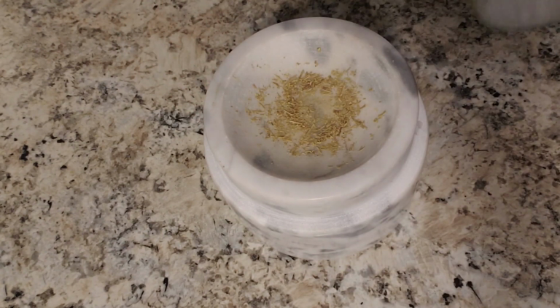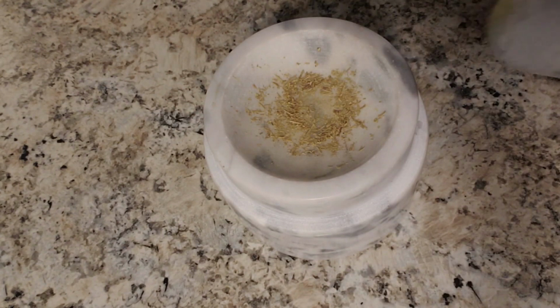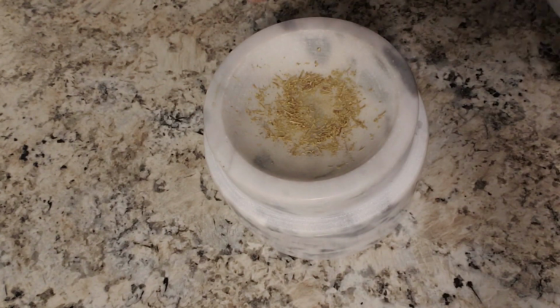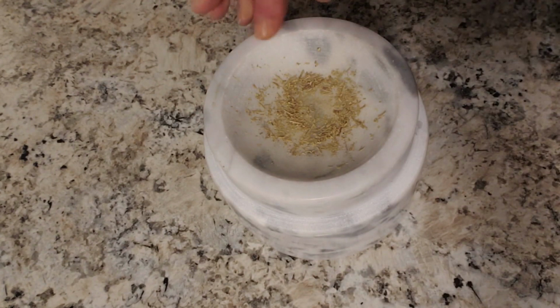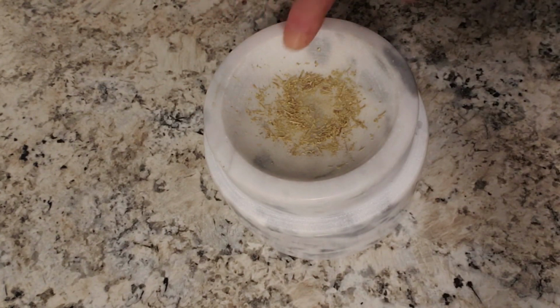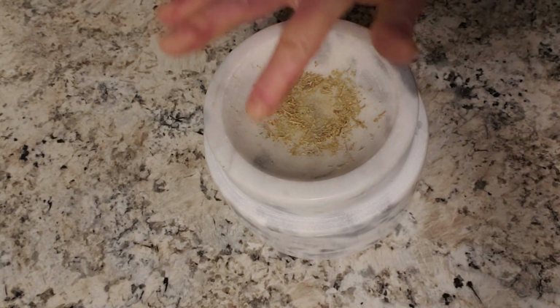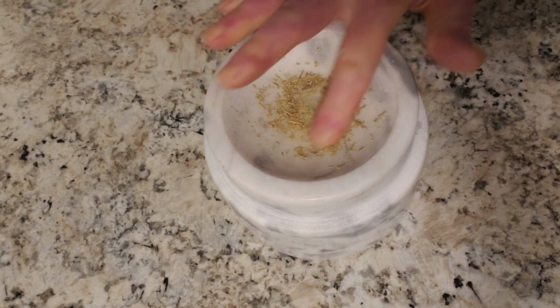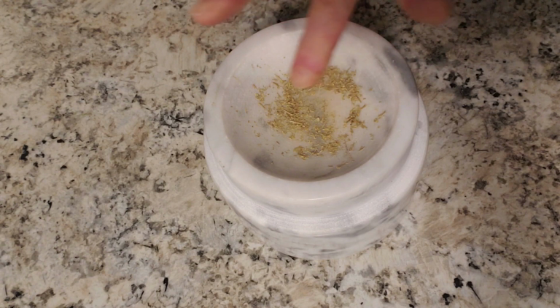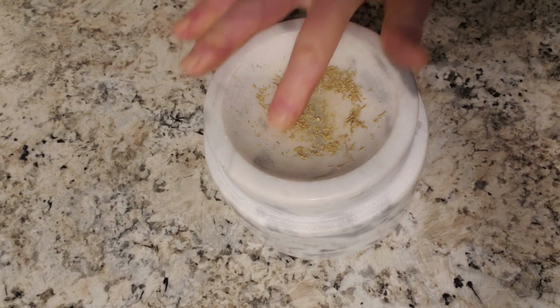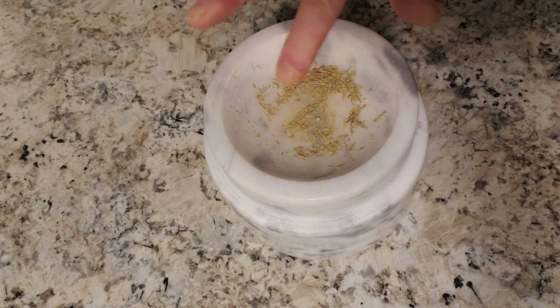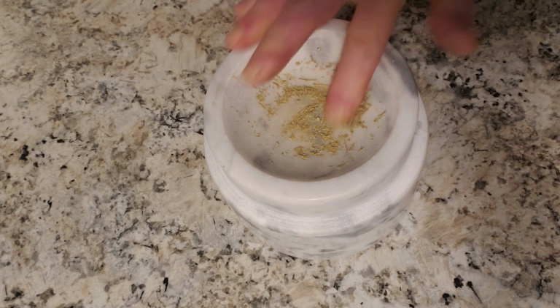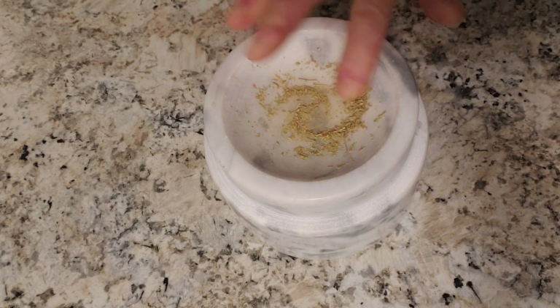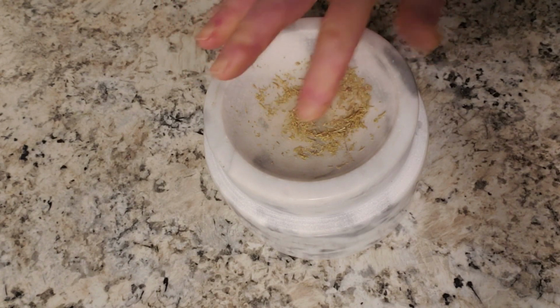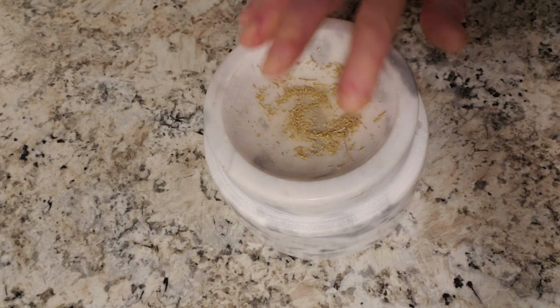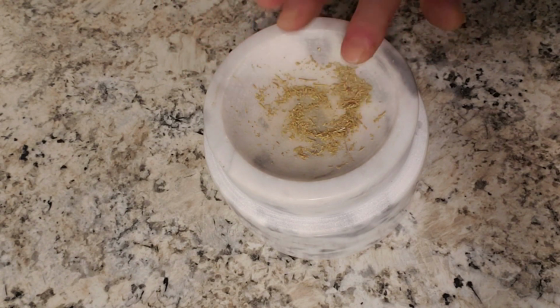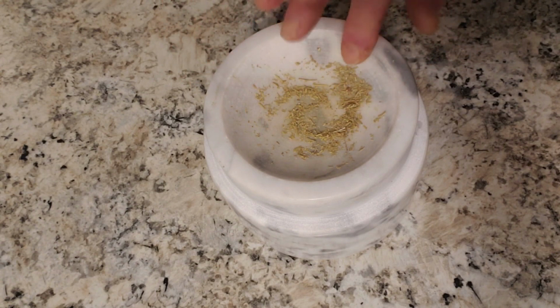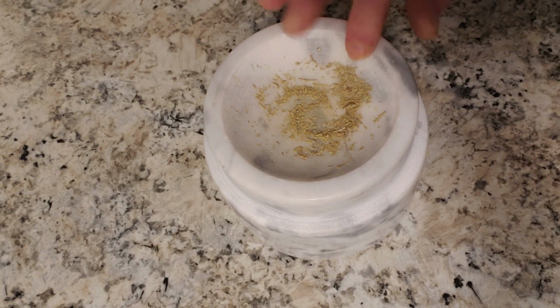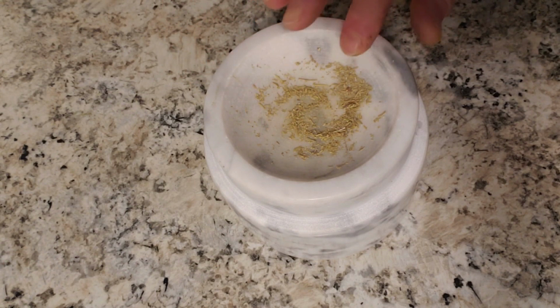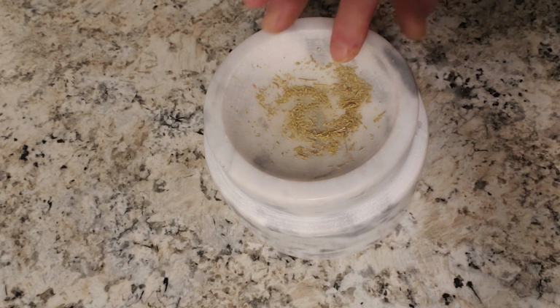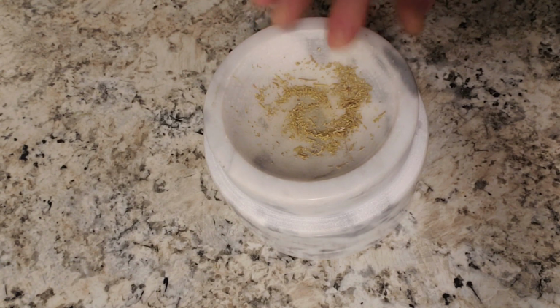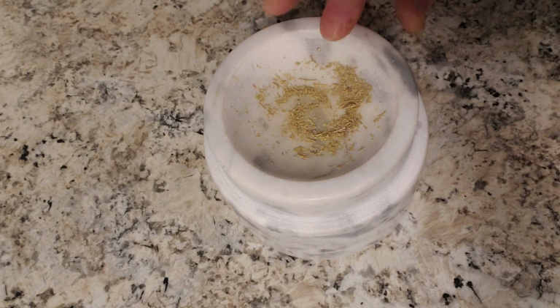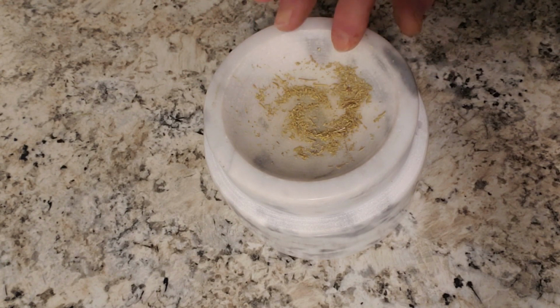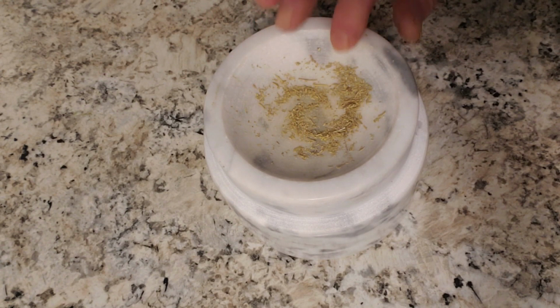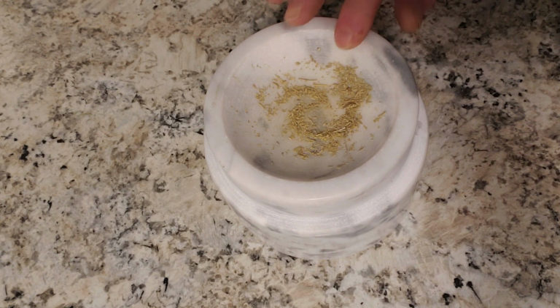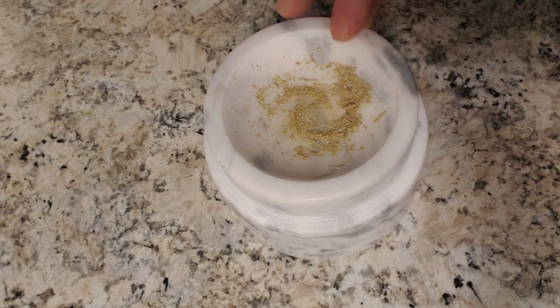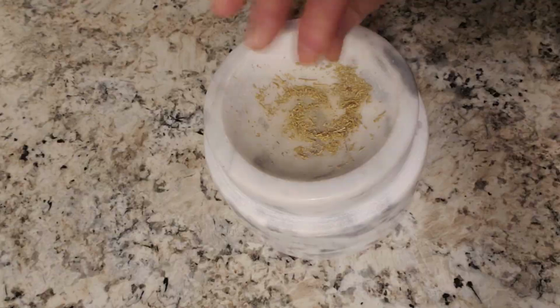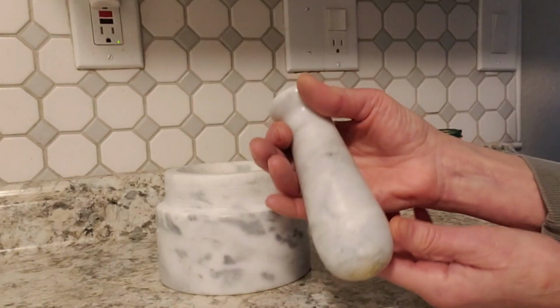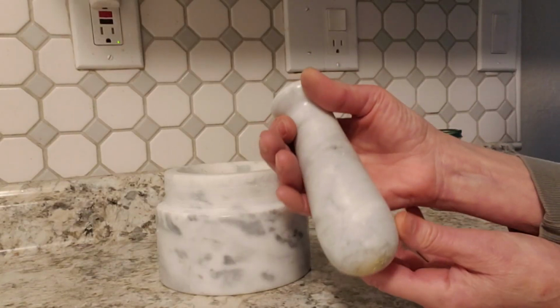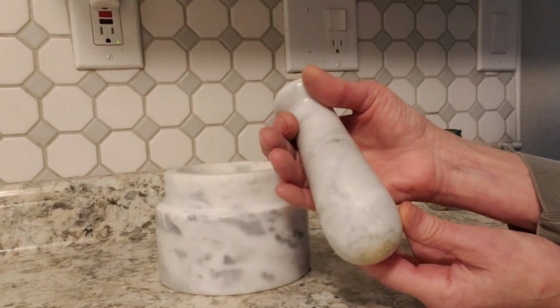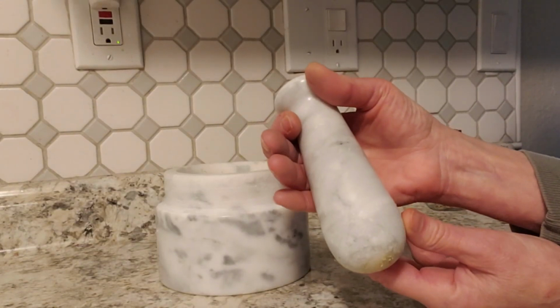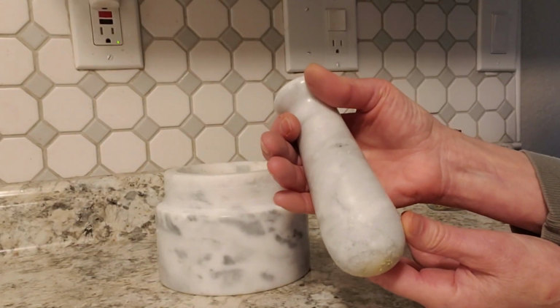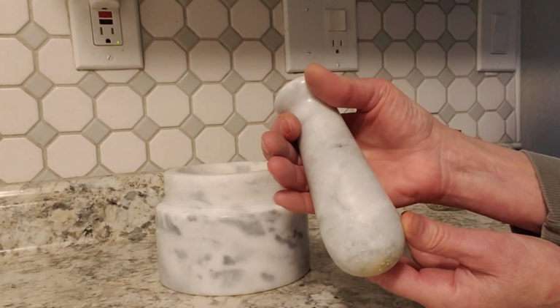You can see already how fast and easy that was to grind up the rosemary with this. This is the pestle itself.